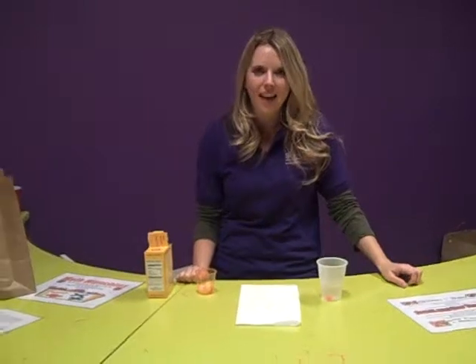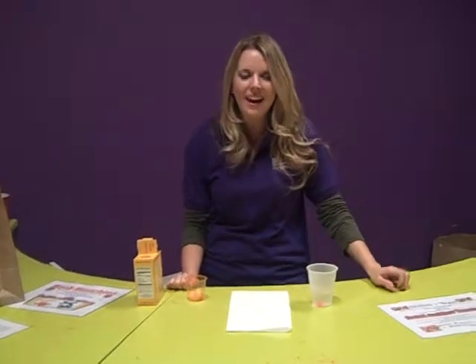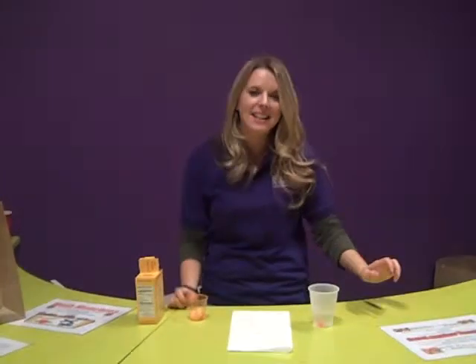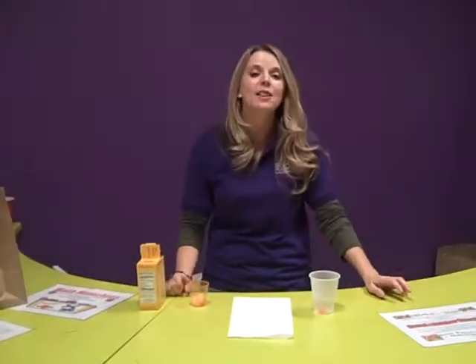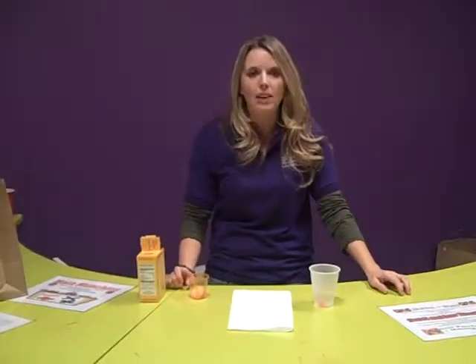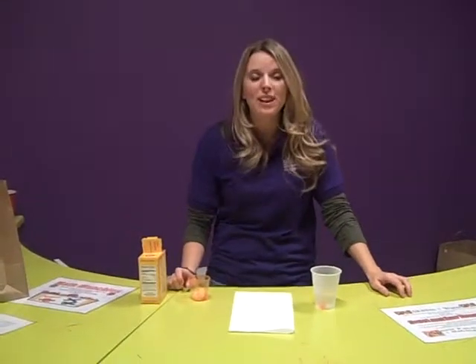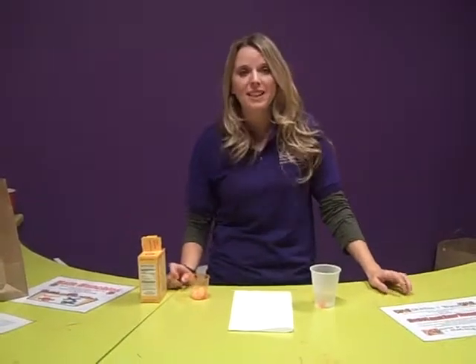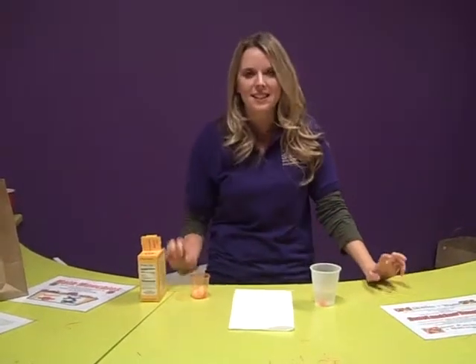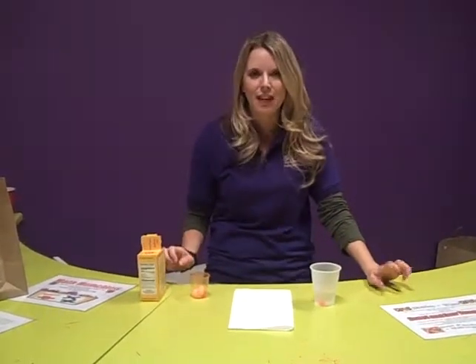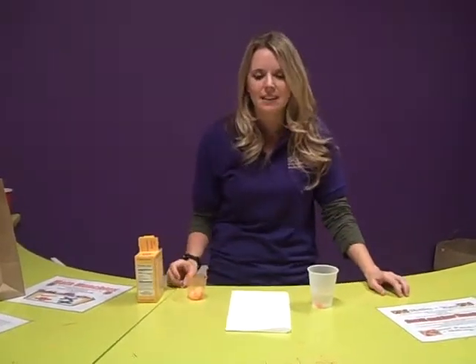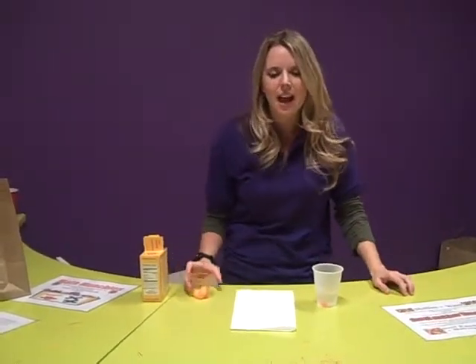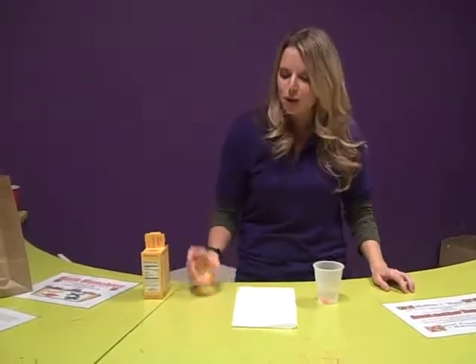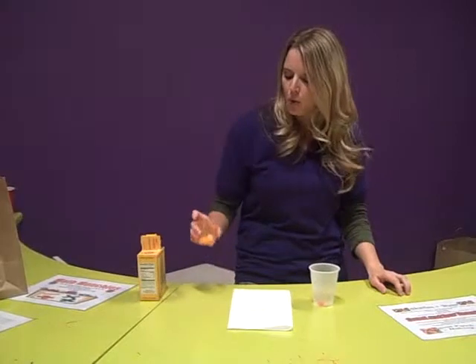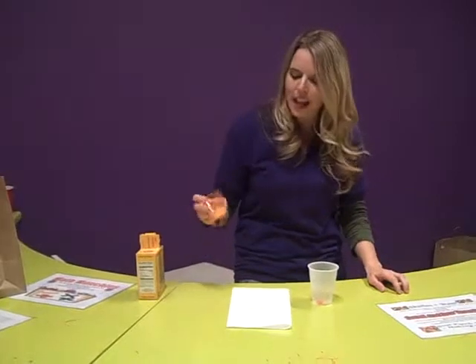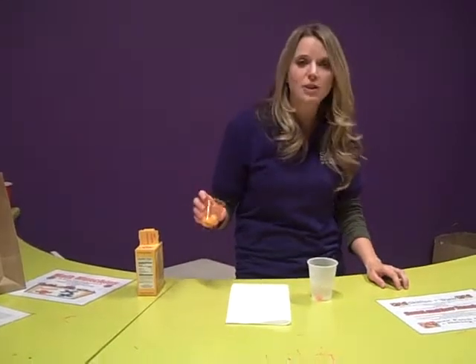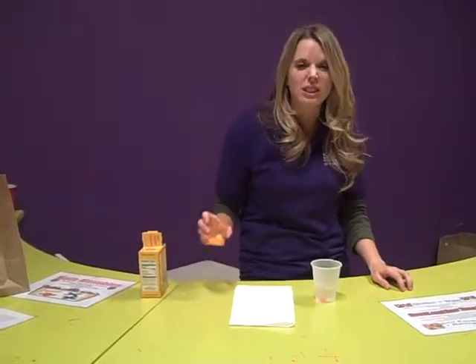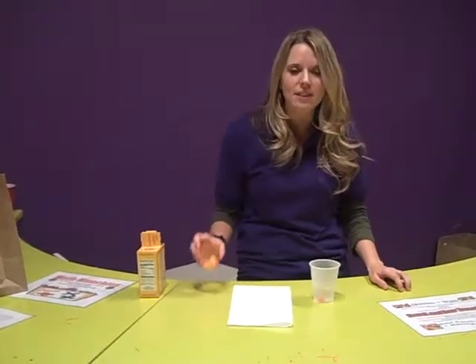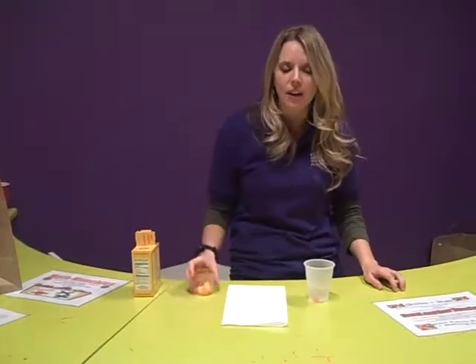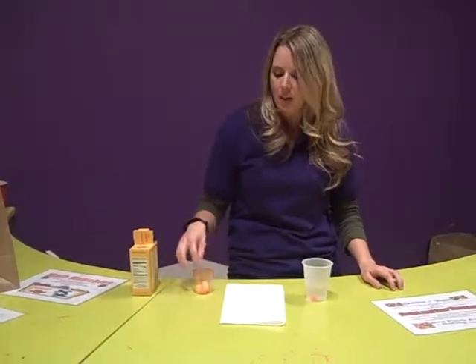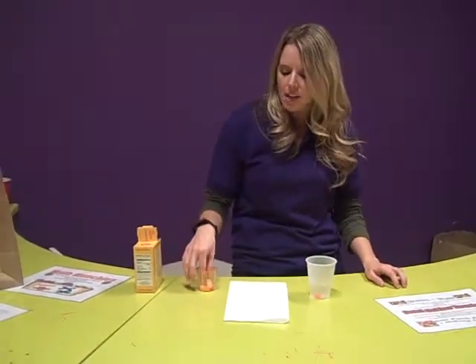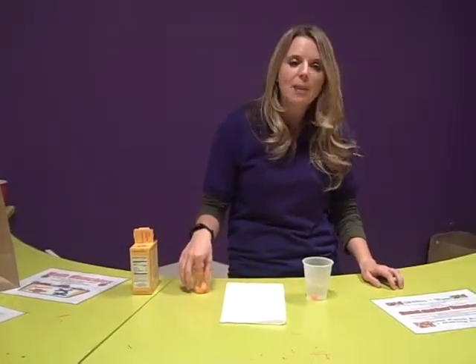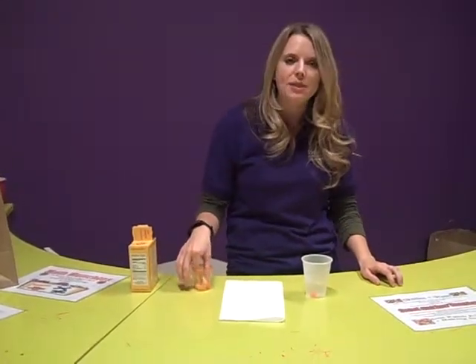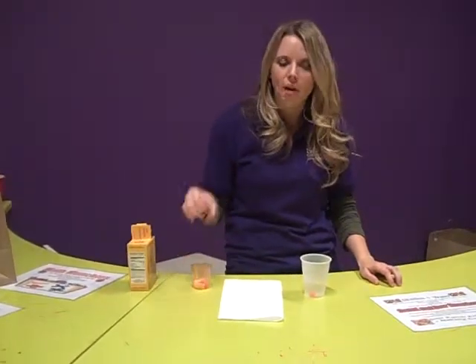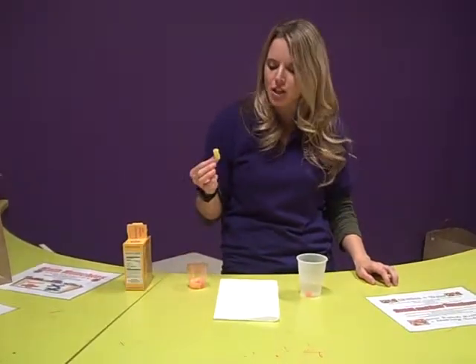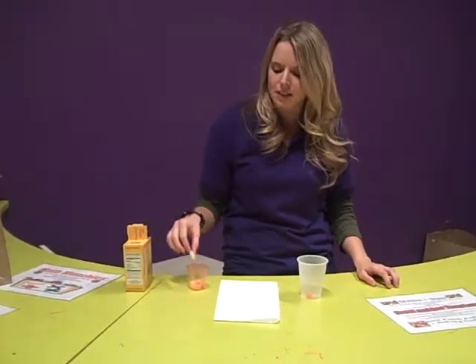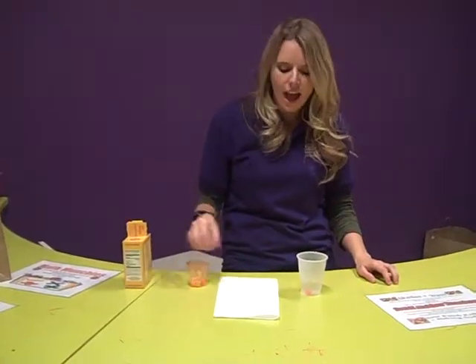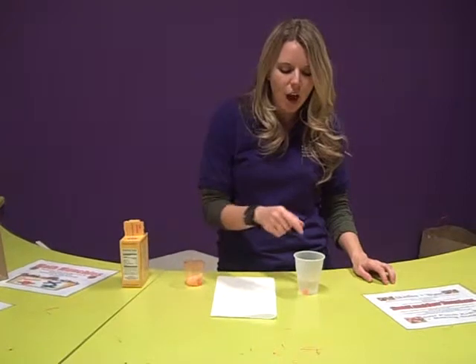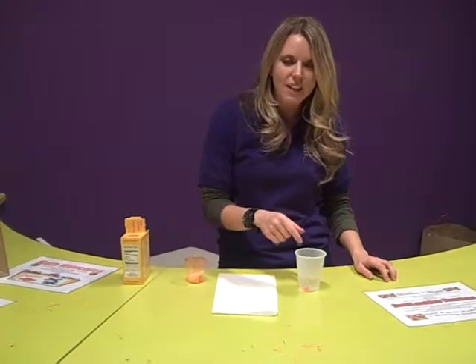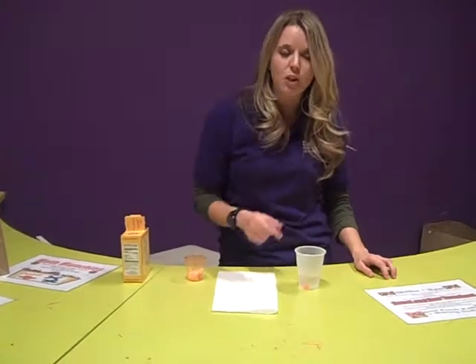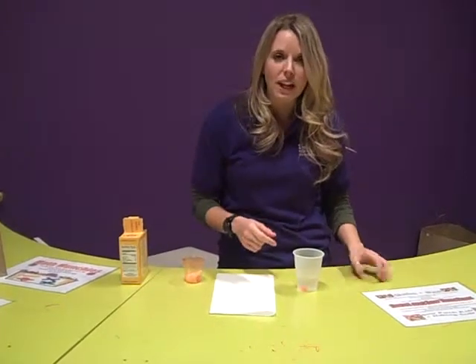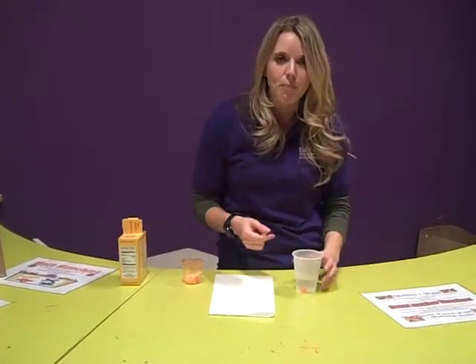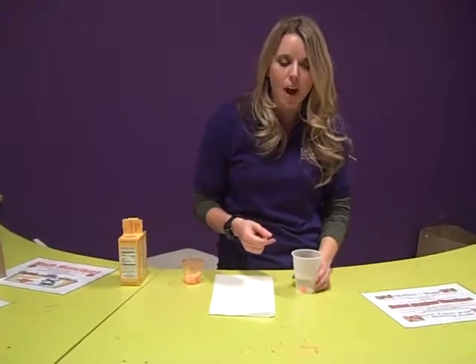Hi guys, today in the WOW Lab we are doing some savory science. And as you know, some candies are a little more sour than others. Today we have some Sour Patch Kids, and I've got one that's been soaking in a cup of water.